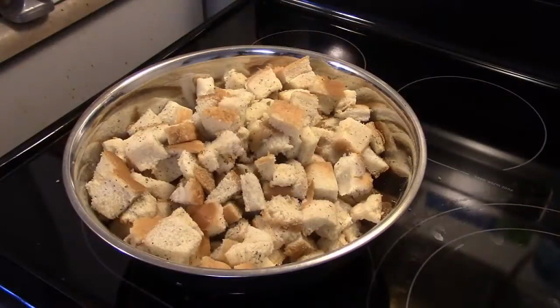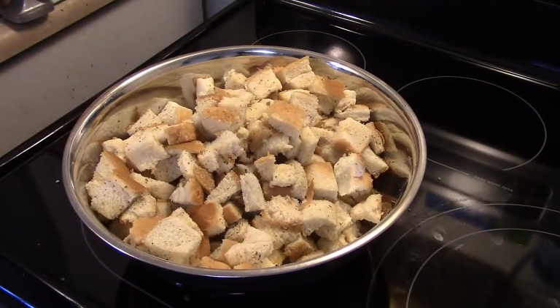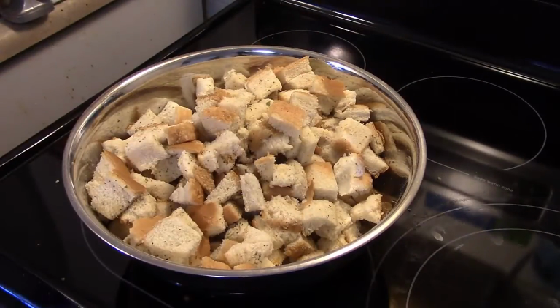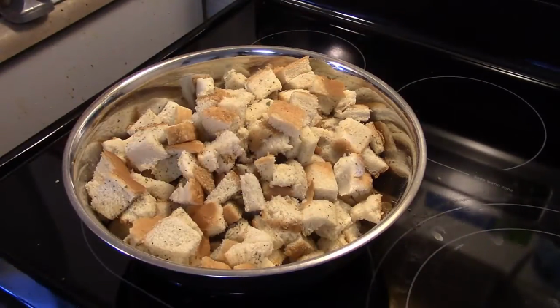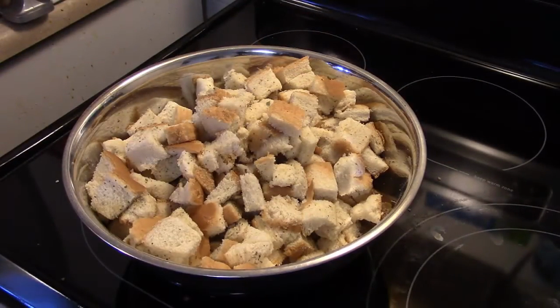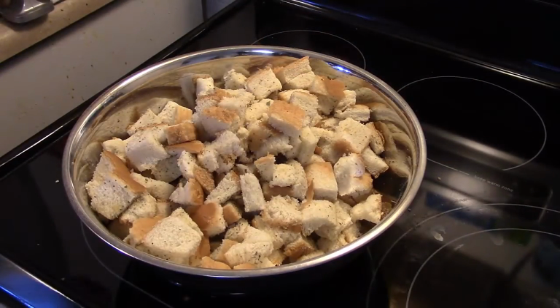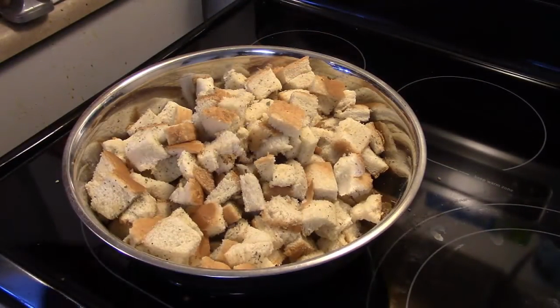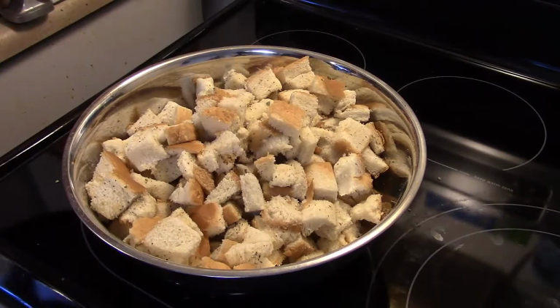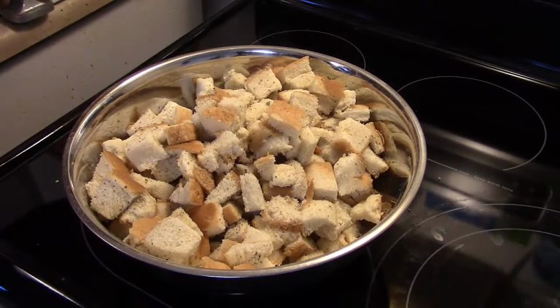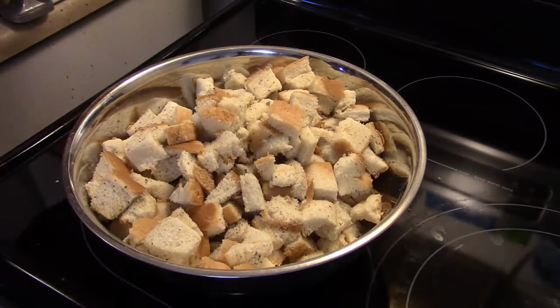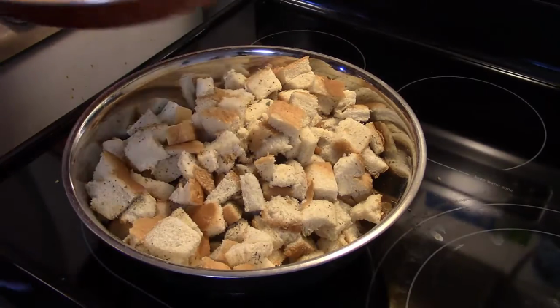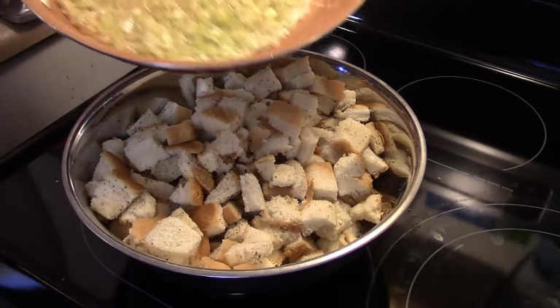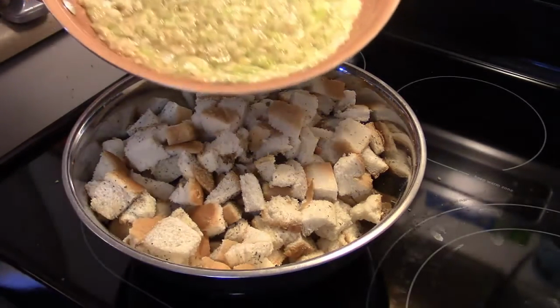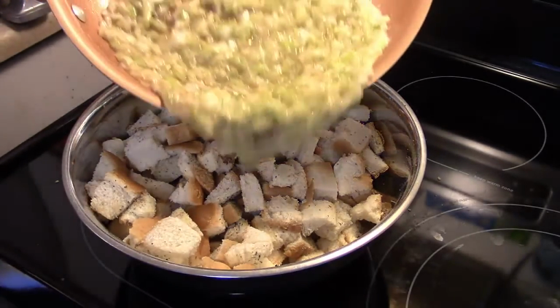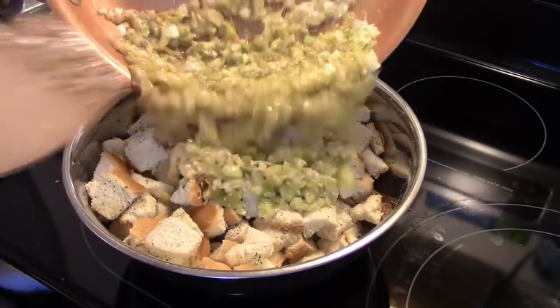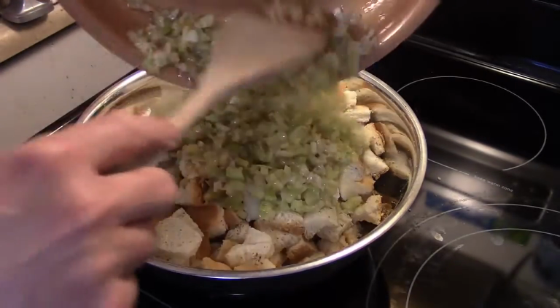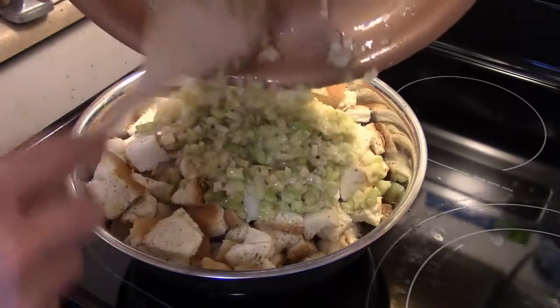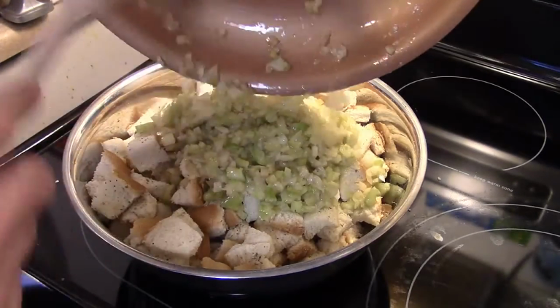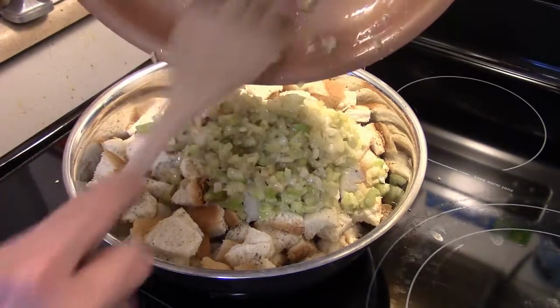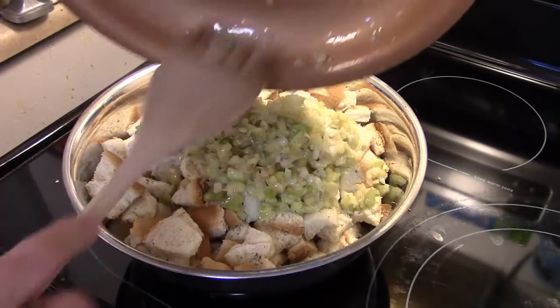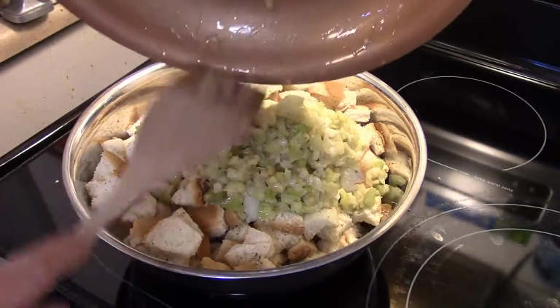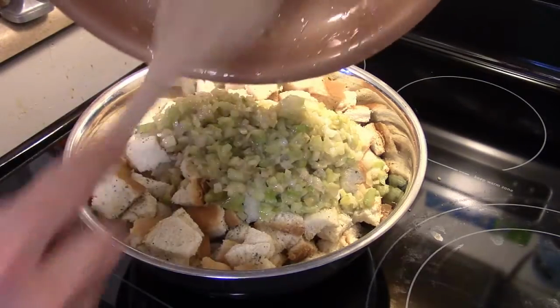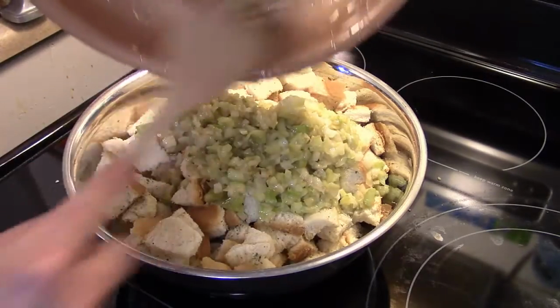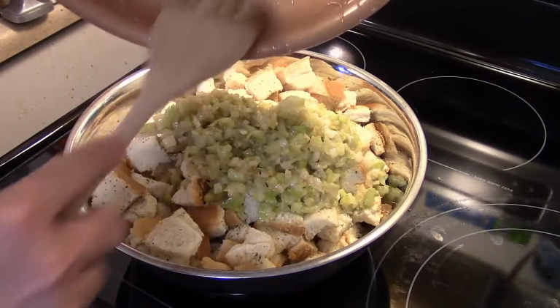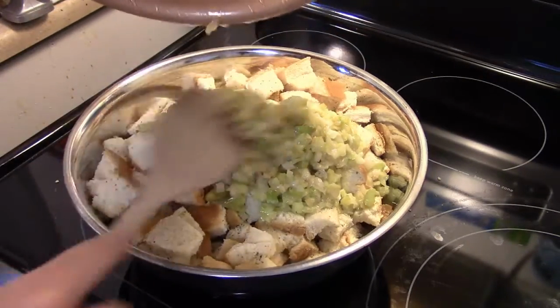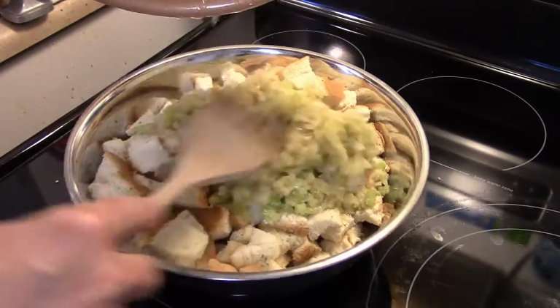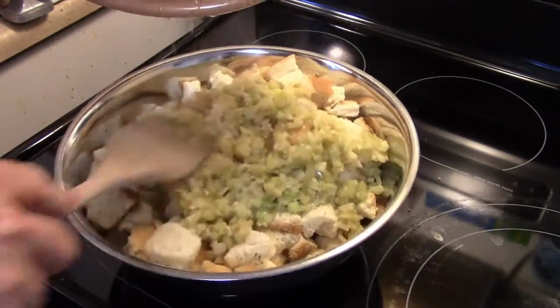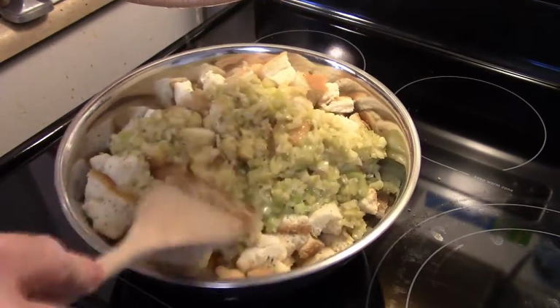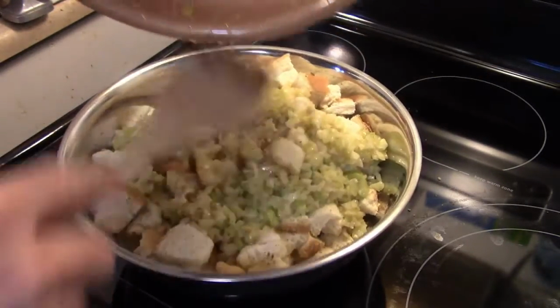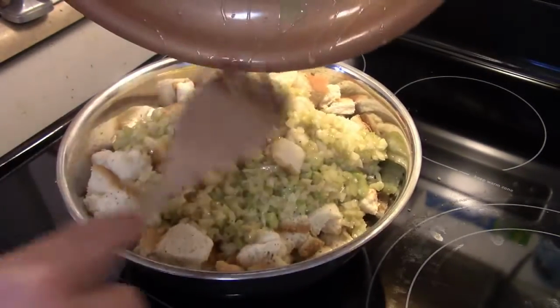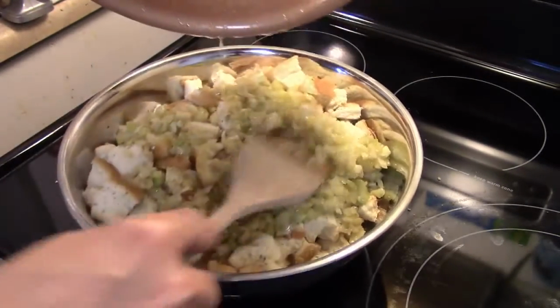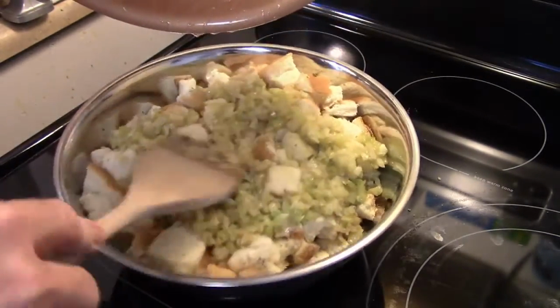Now that I have my seasonings all tossed through the breadcrumbs and my celery and onions are done sautéing, I'm going to dump everything into the bowl and allow this to cool just for a minute so I can handle it better.